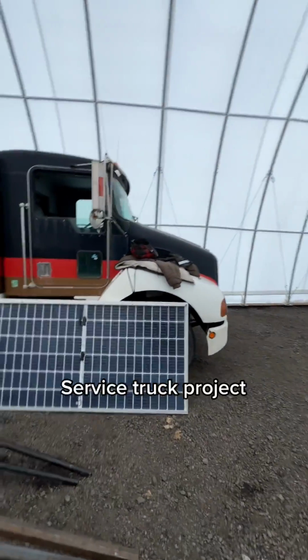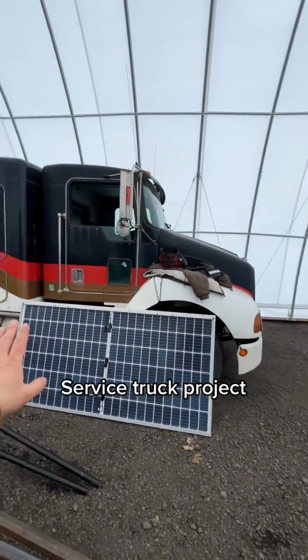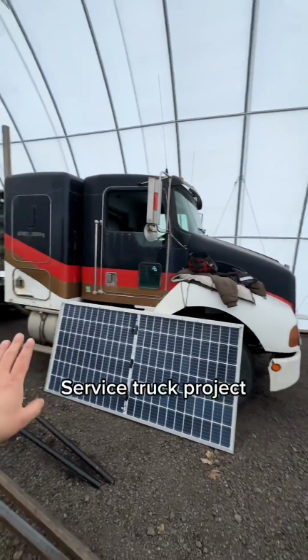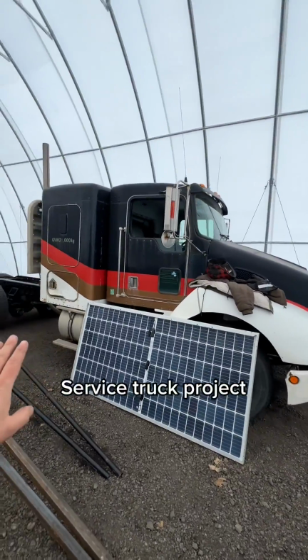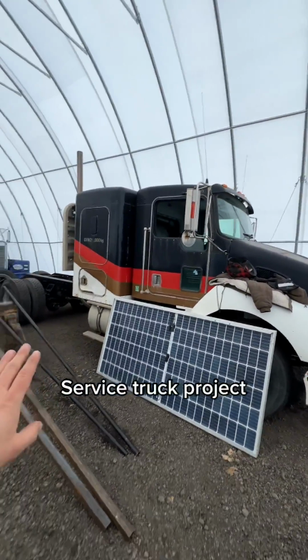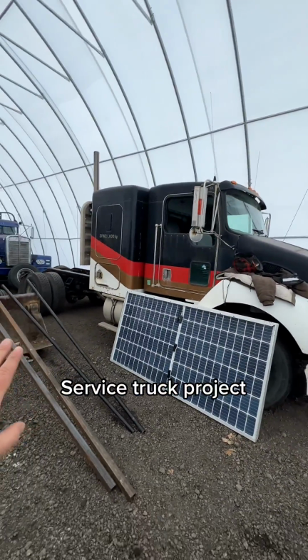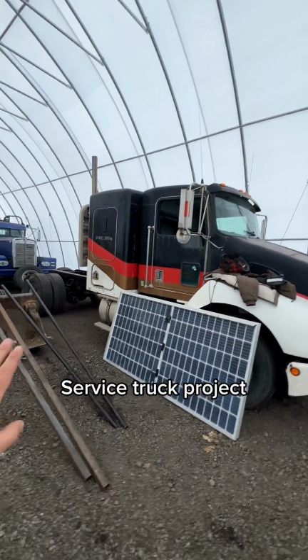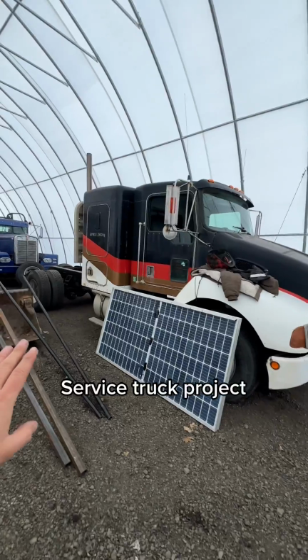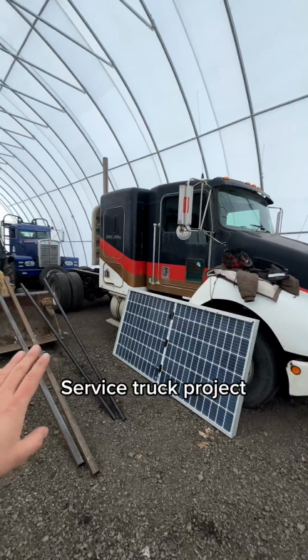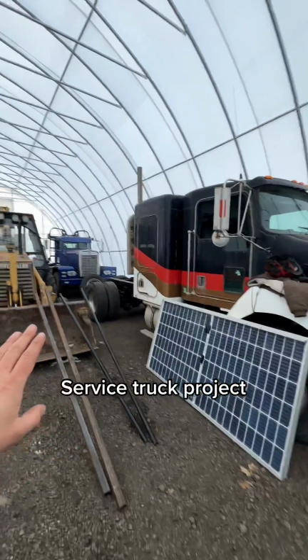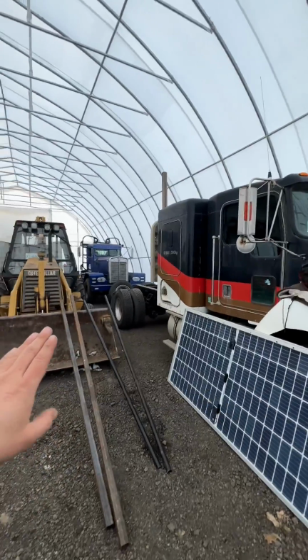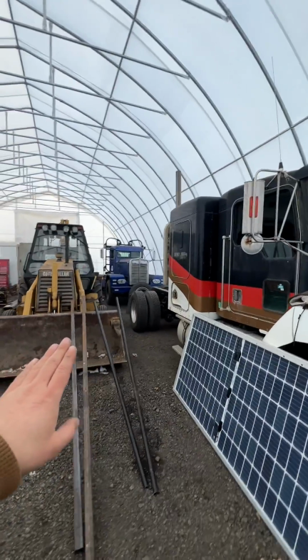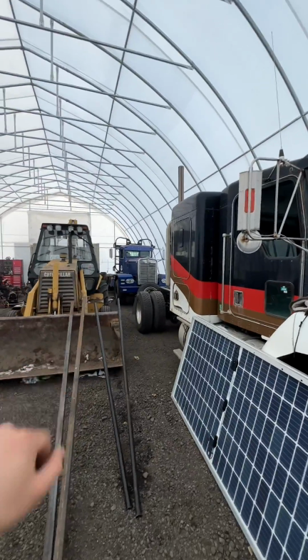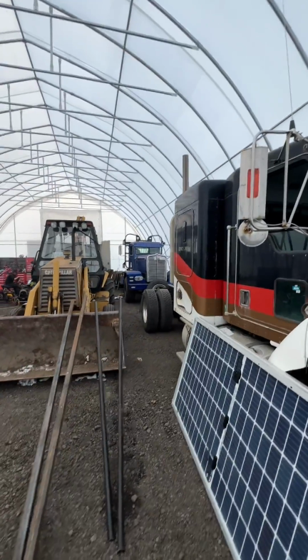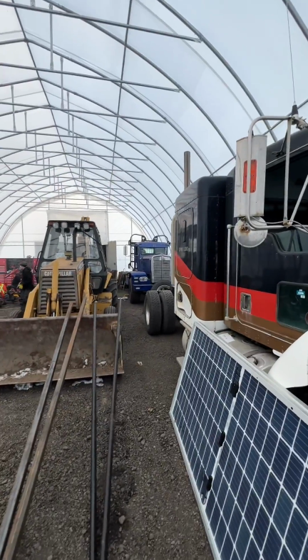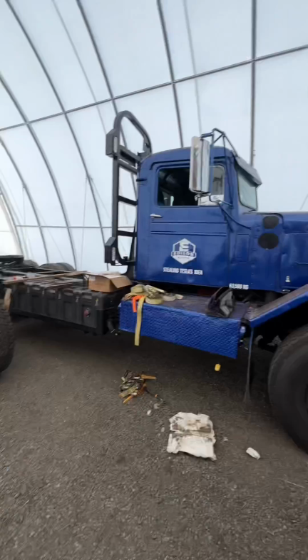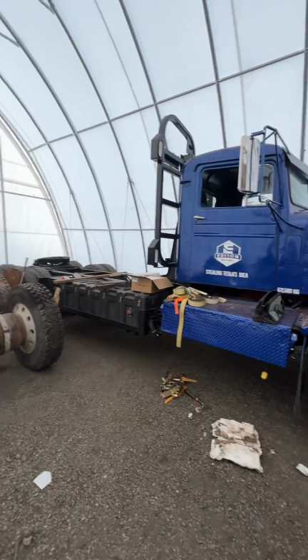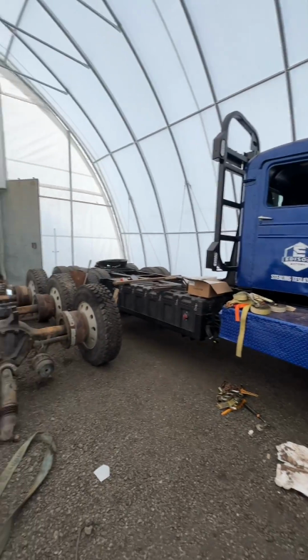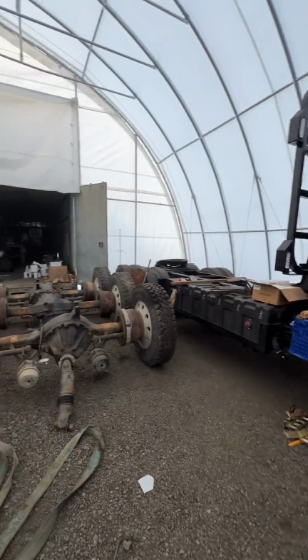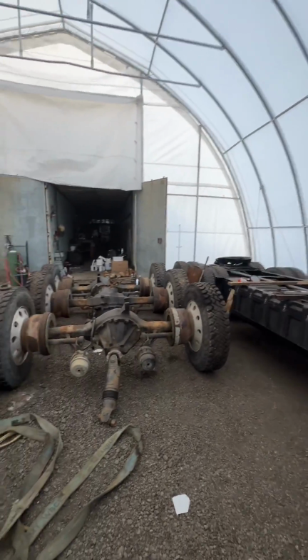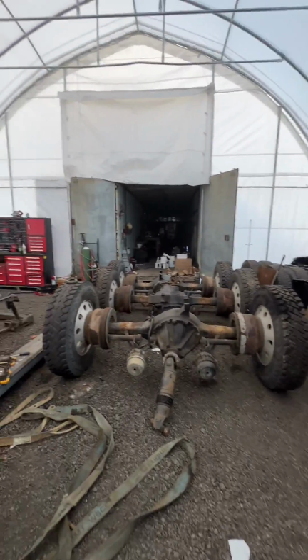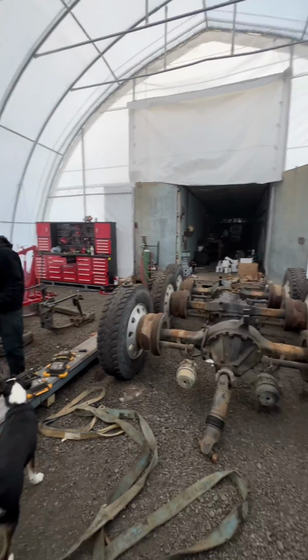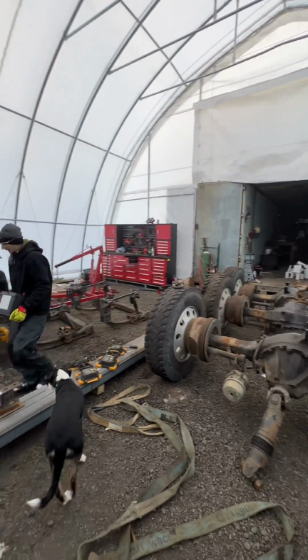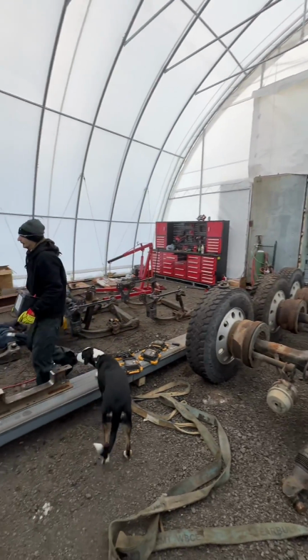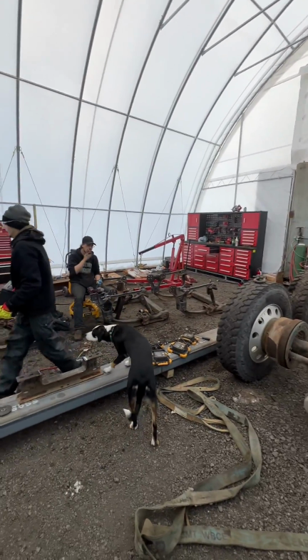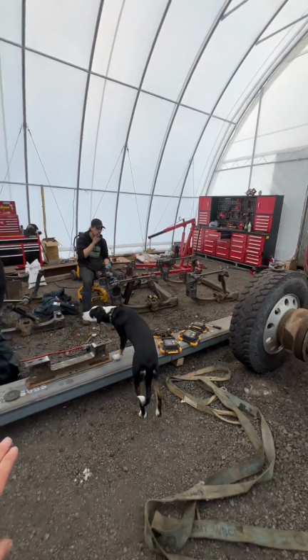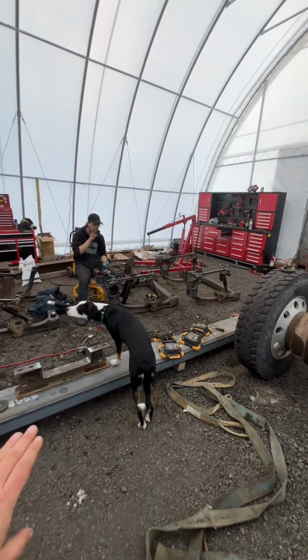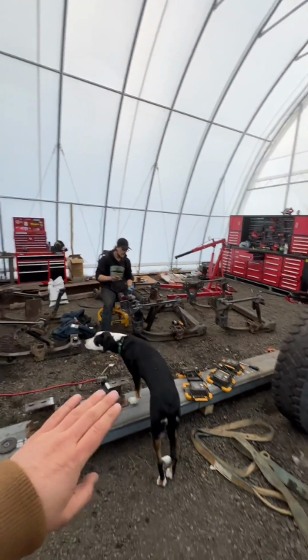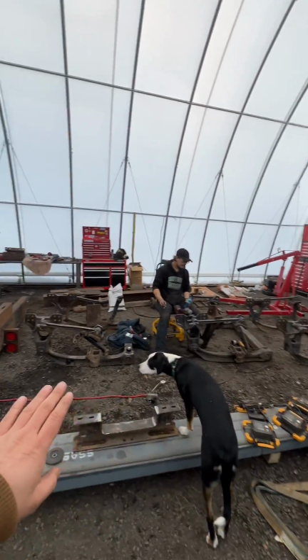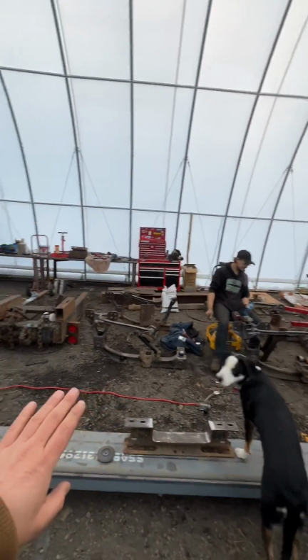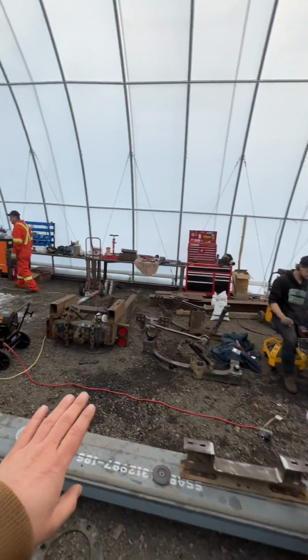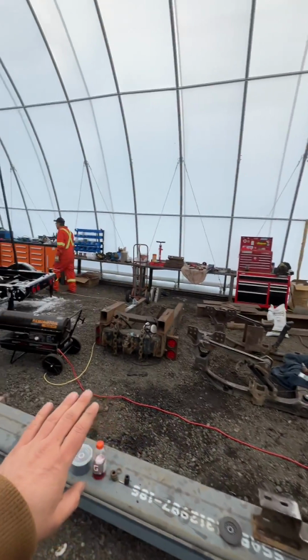This is our service truck project that we're working on right now. Behind that is where Carl parks. We've got our truck parts all laid out — frame rails and suspension components coming together here.